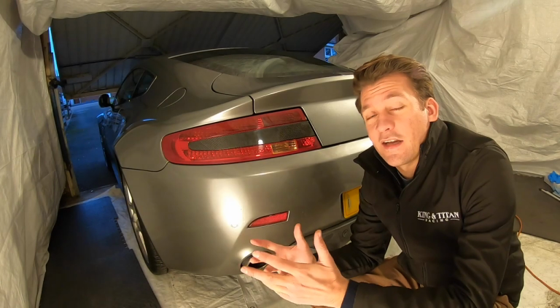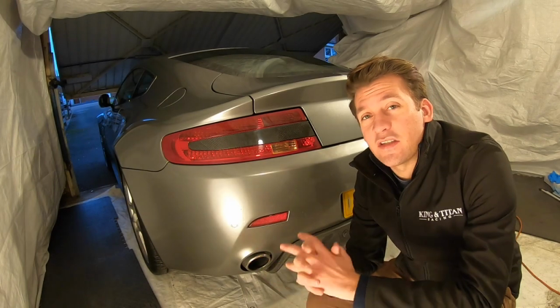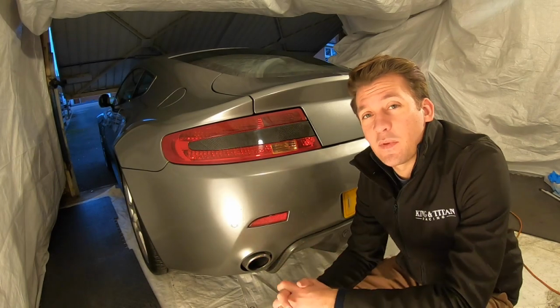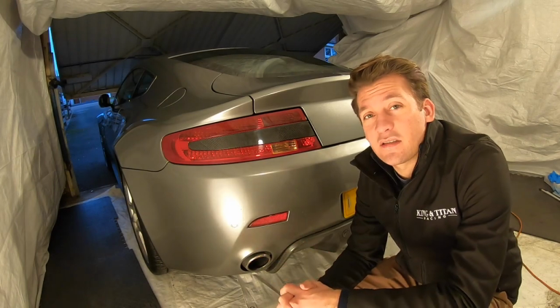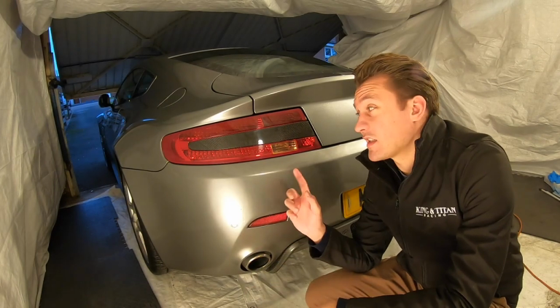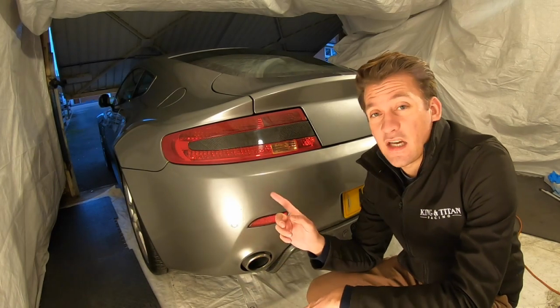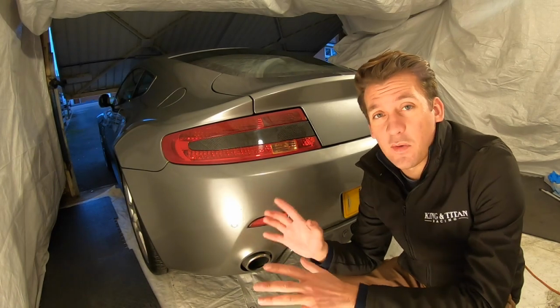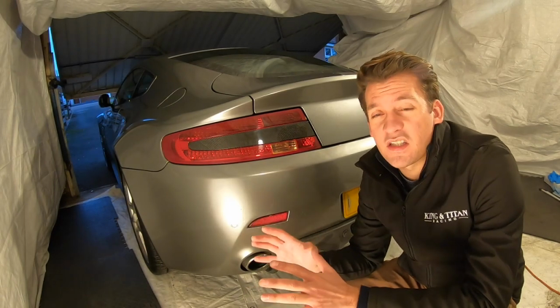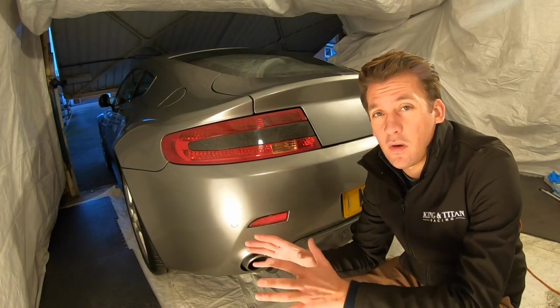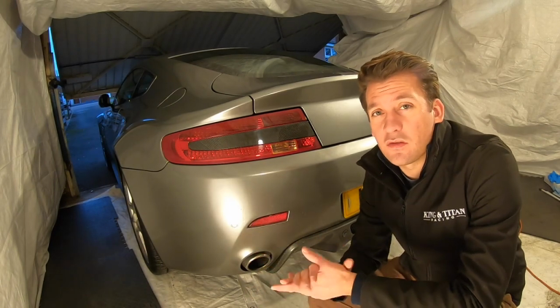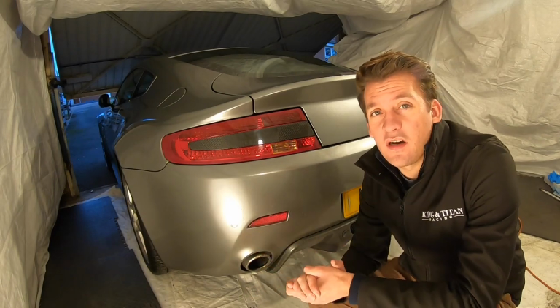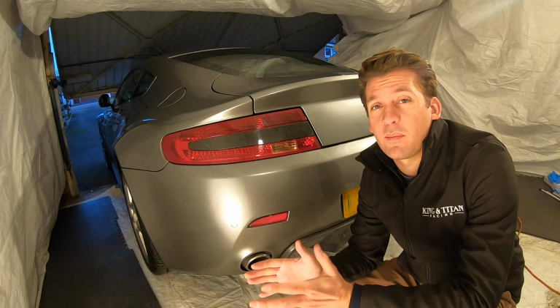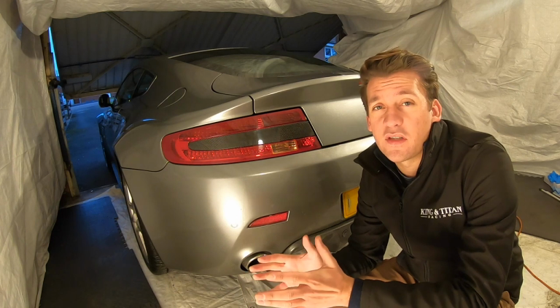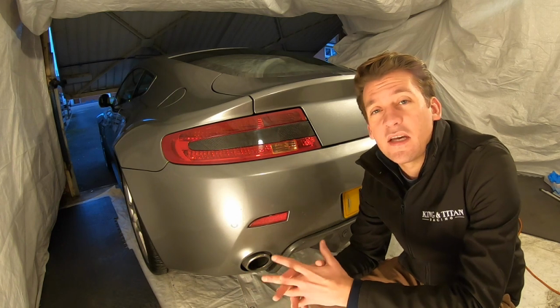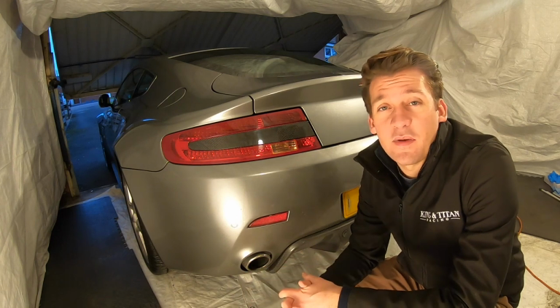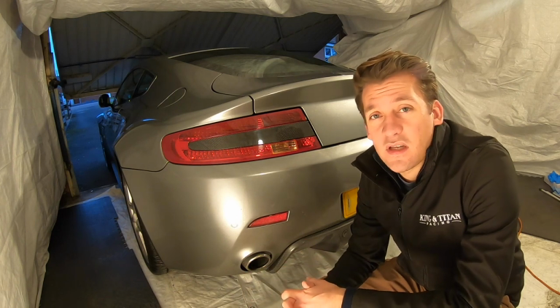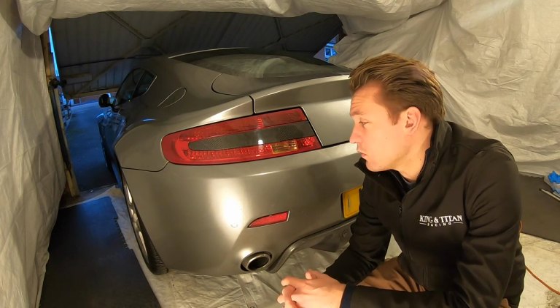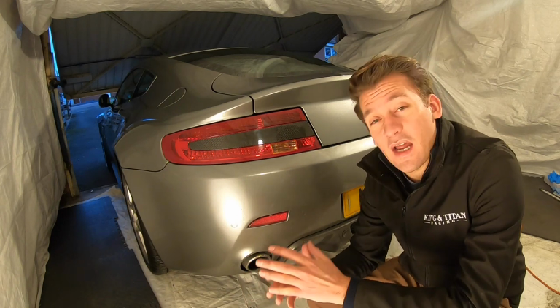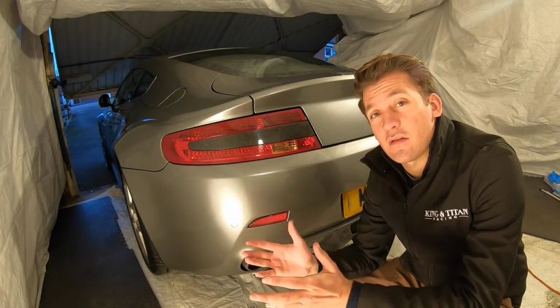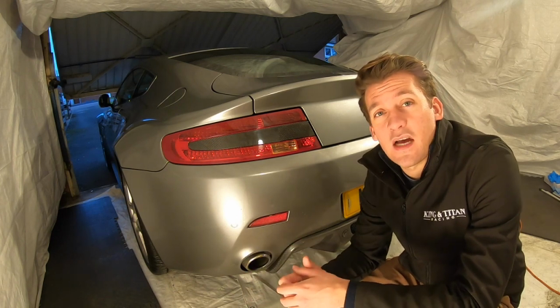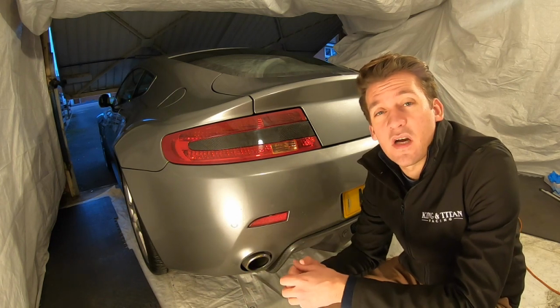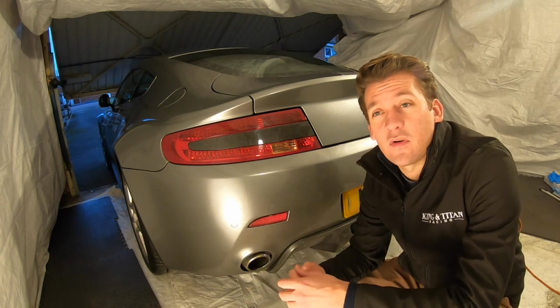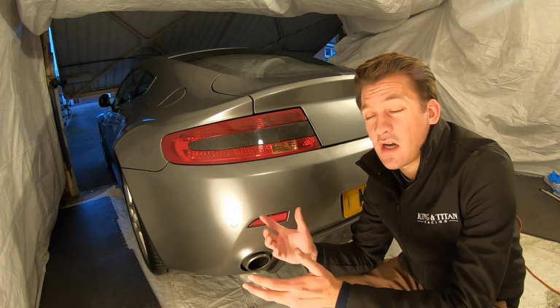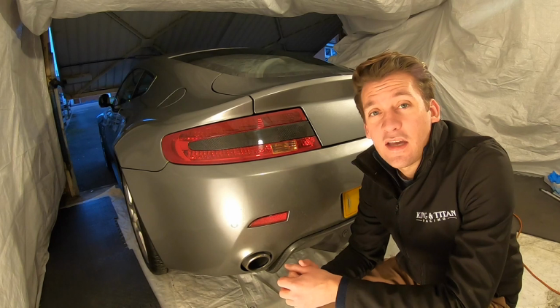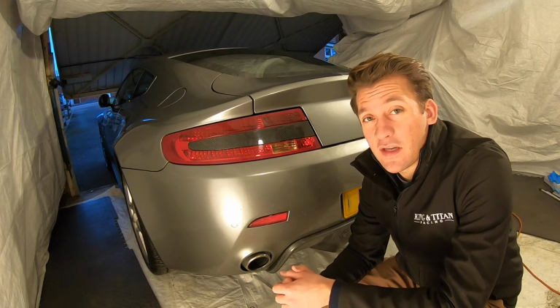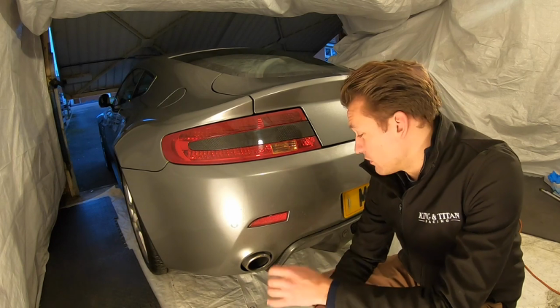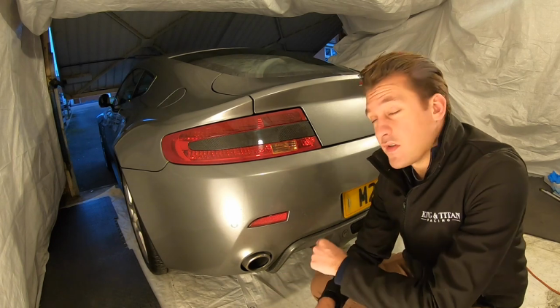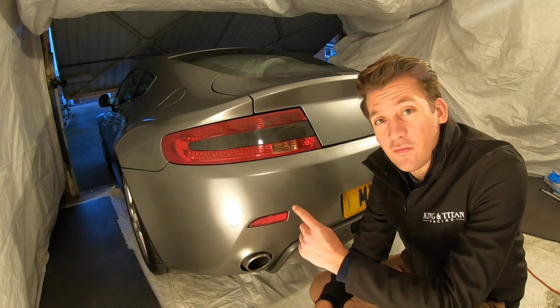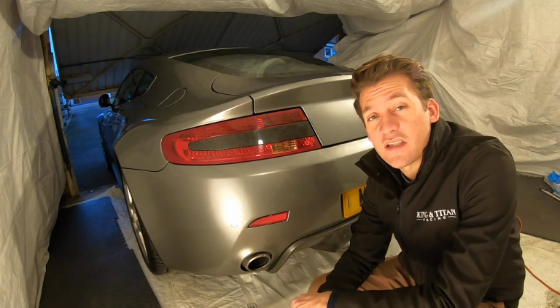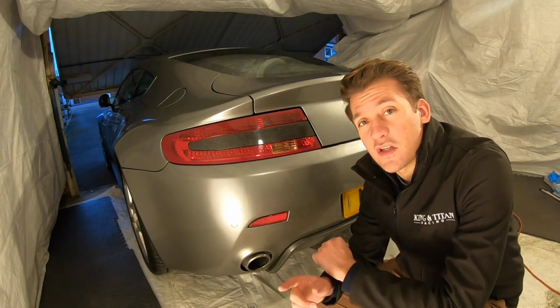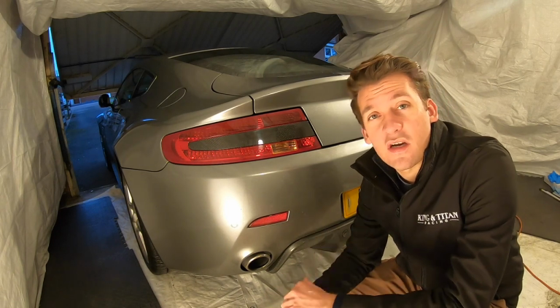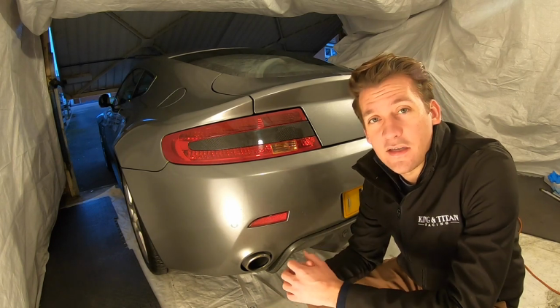And there you have it, job complete. Now I like to let this set for about 24 hours before I'm confident to drive the car, so I'd recommend you do the same. And in the meantime if you want to know anything else about how we've done carbon fibre all over the car including the rear diffuser or the front splitter, those videos are yet to come.